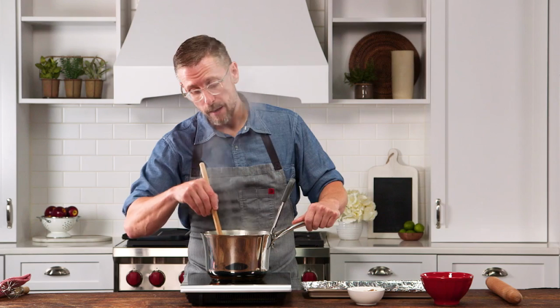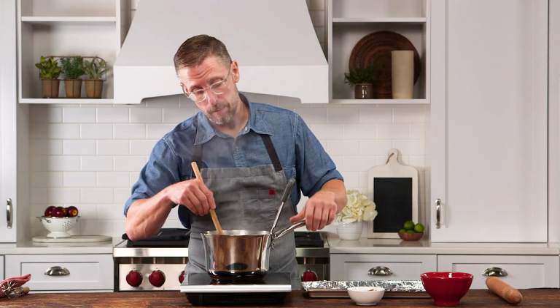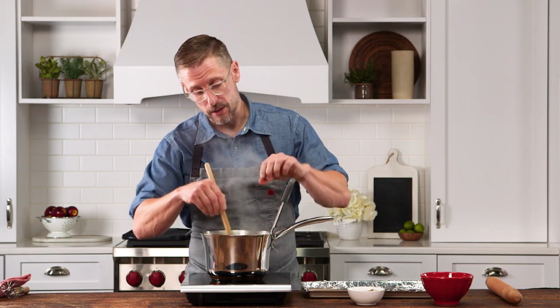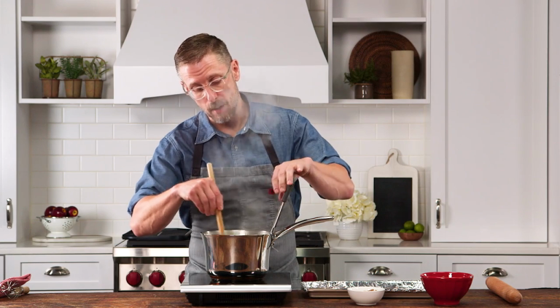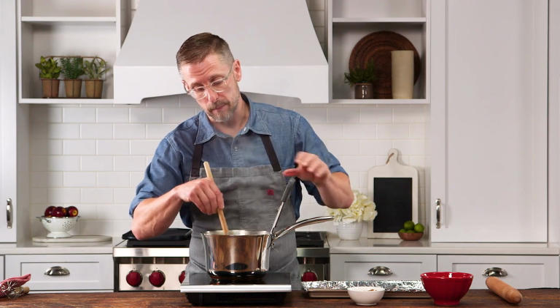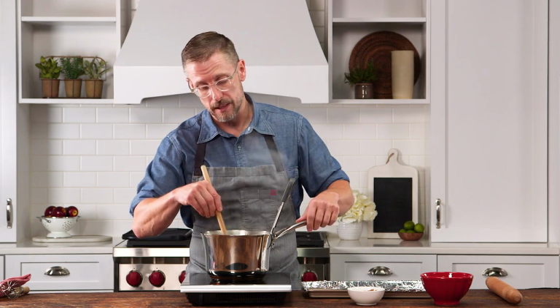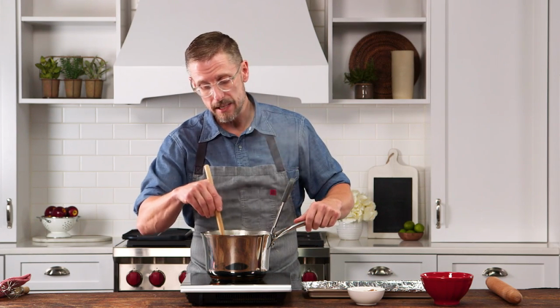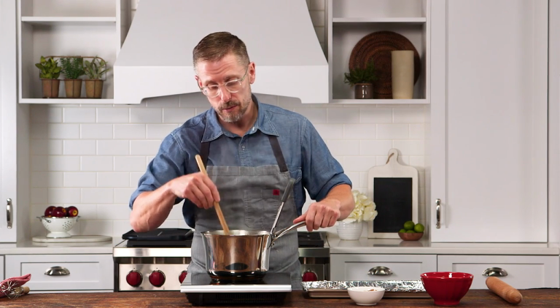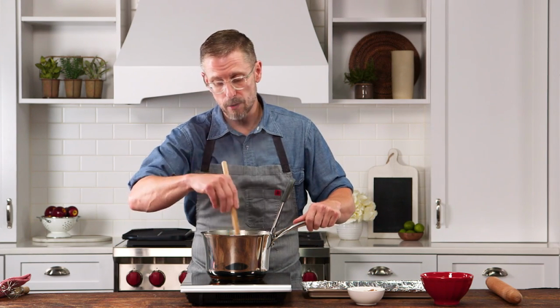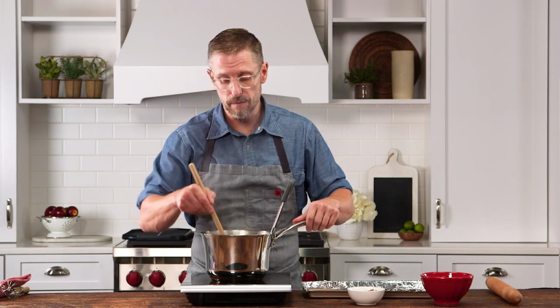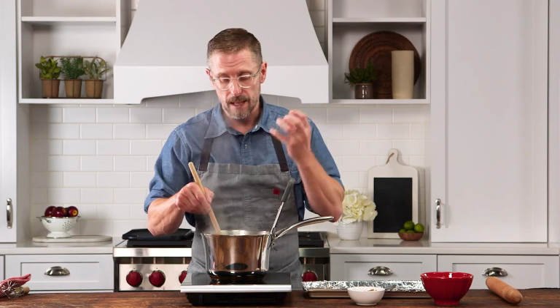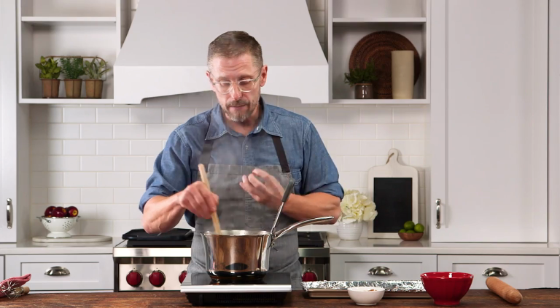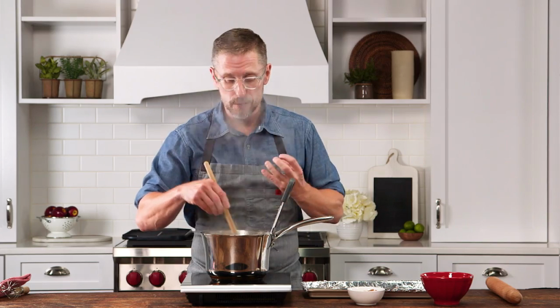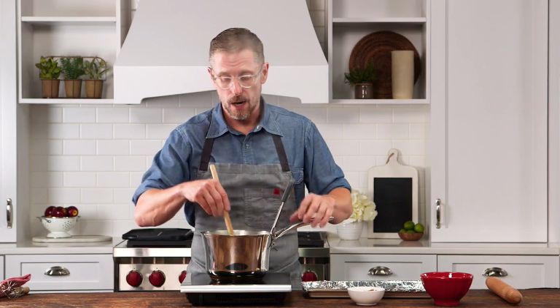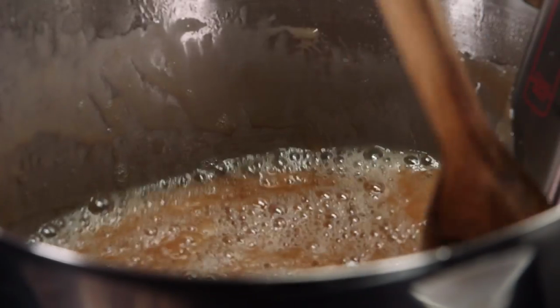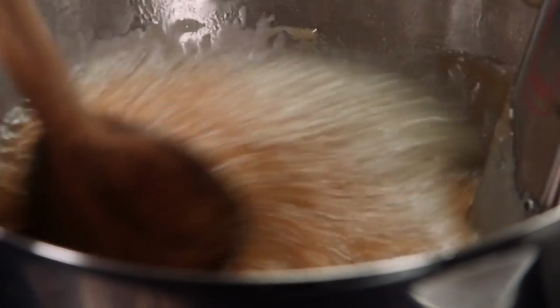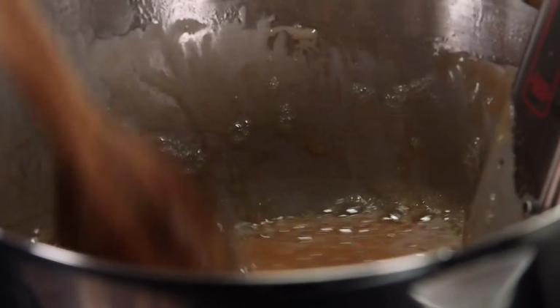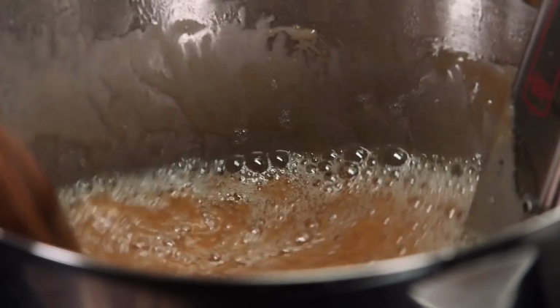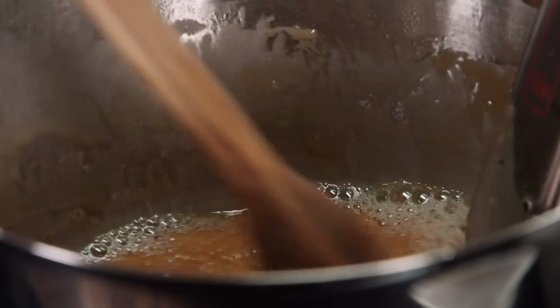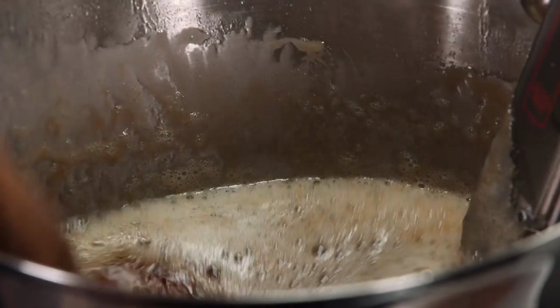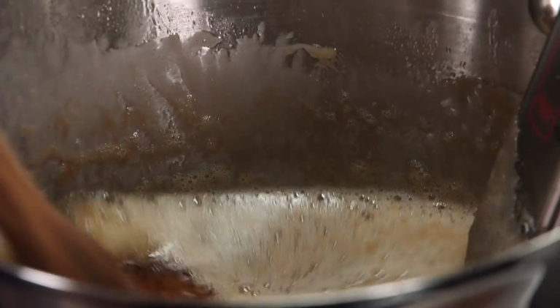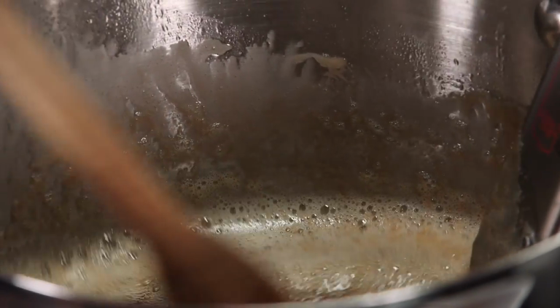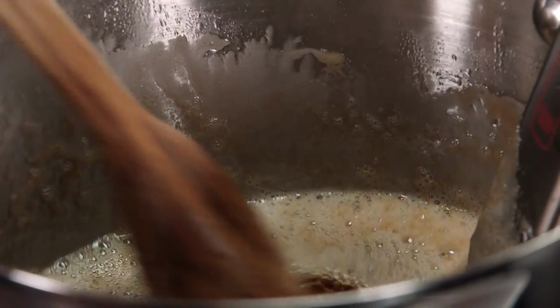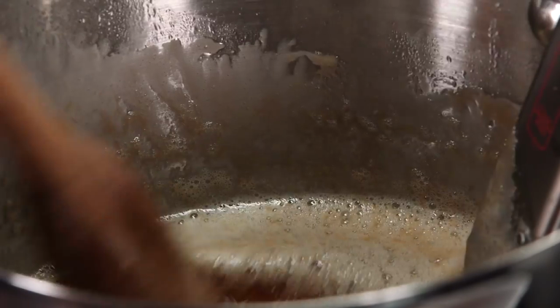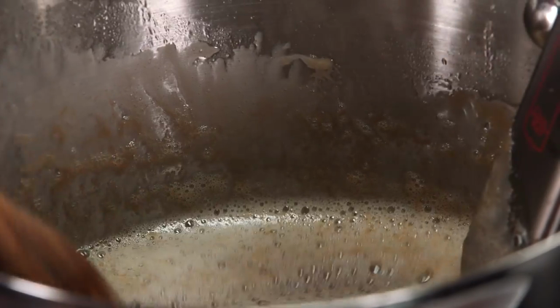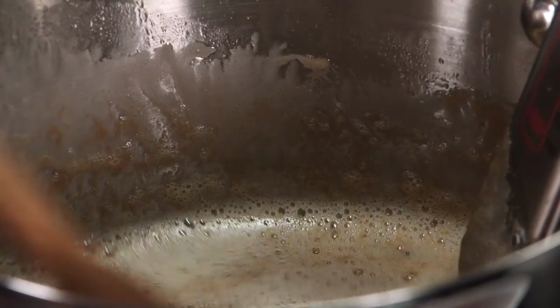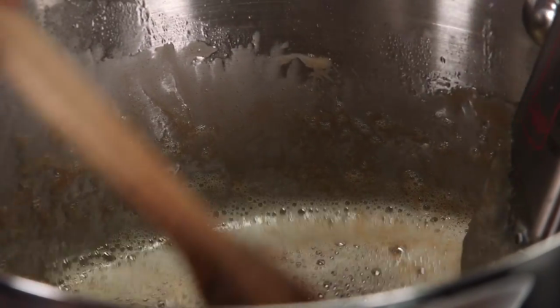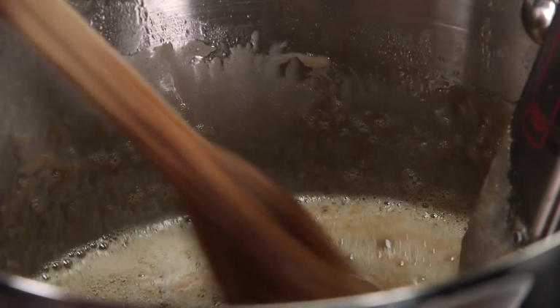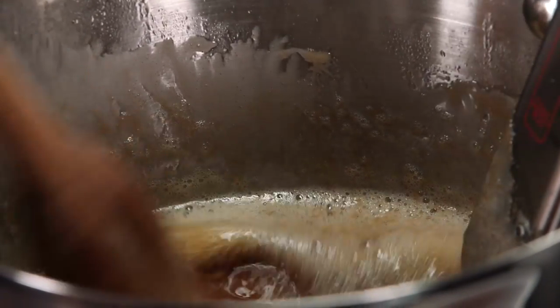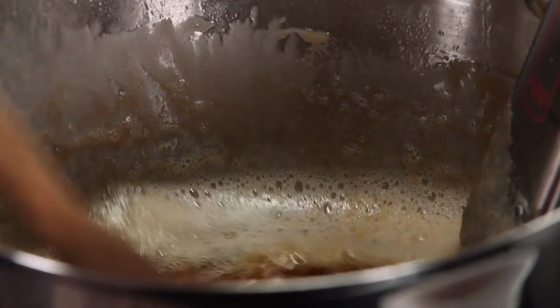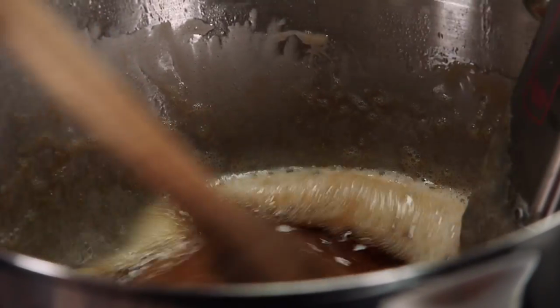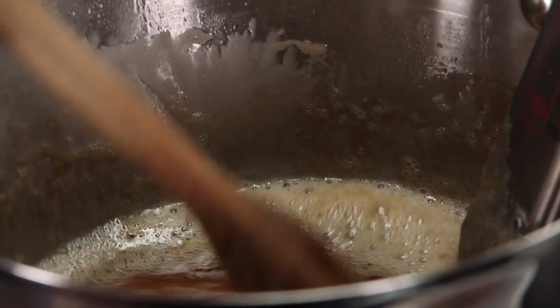It's very important to pay attention to this thermometer because it is basically going to let you know the different levels of the crack. The crack is when you are going to be busting this up at the end and breaking off these great pieces of toffee.